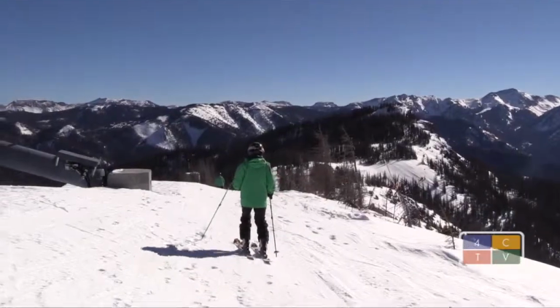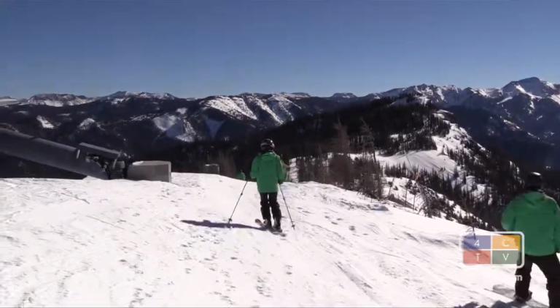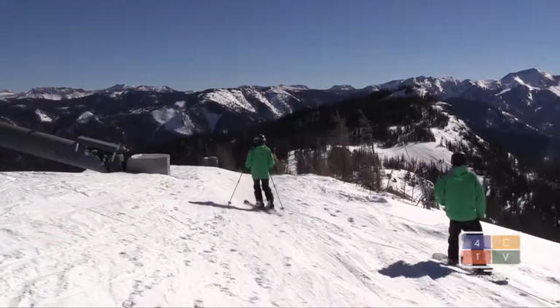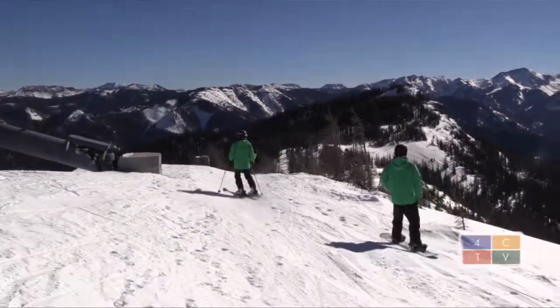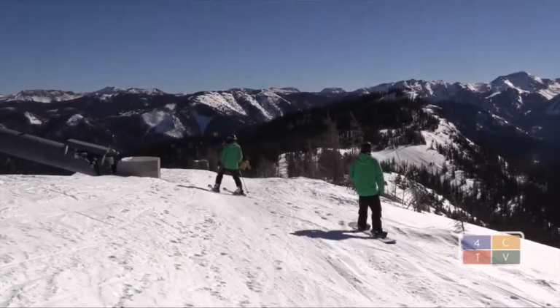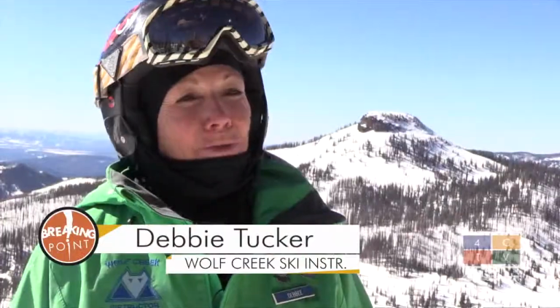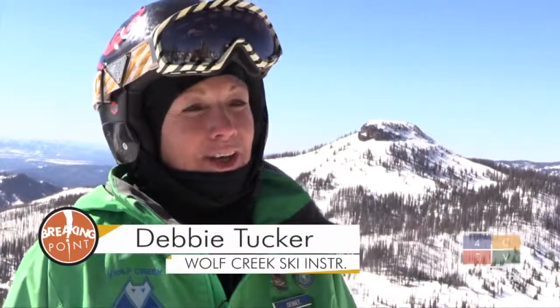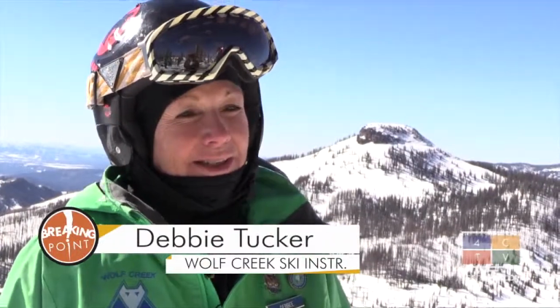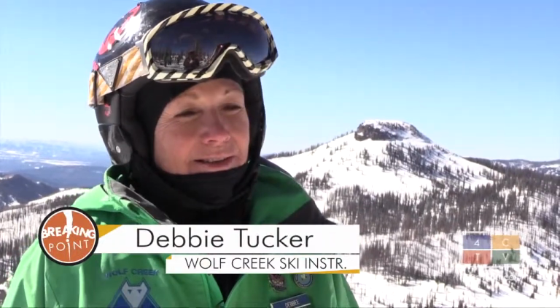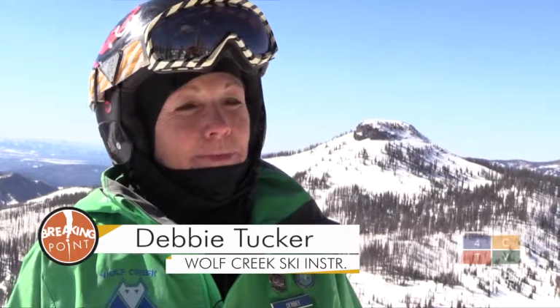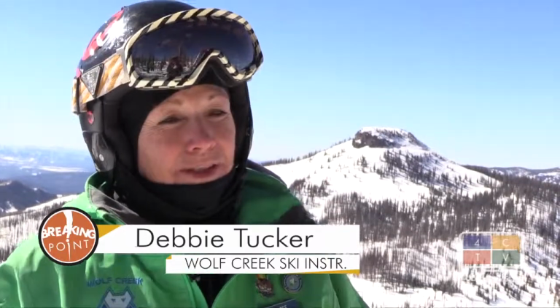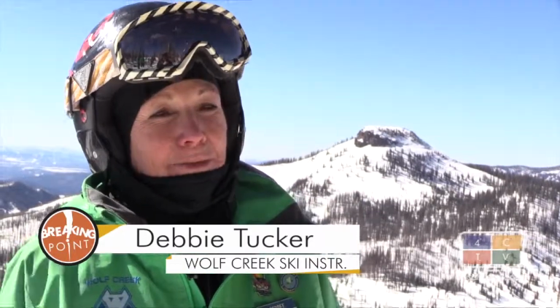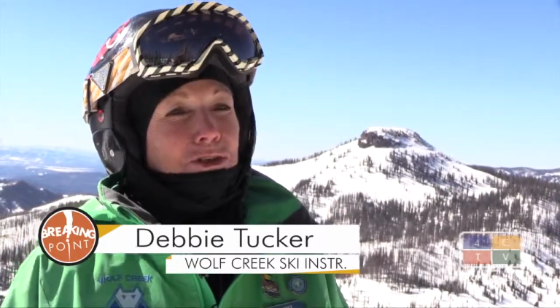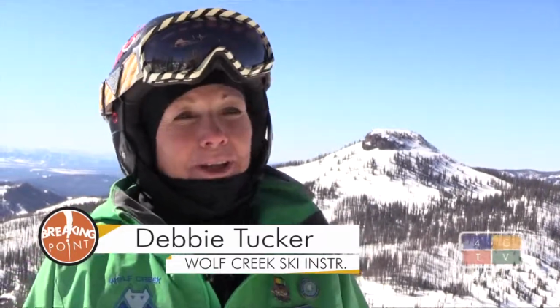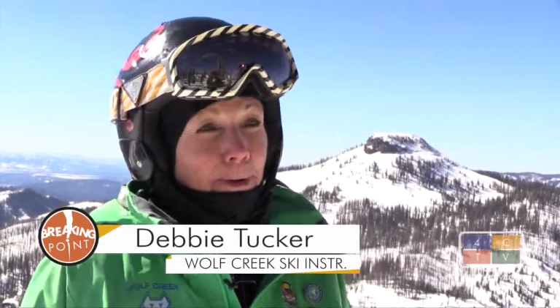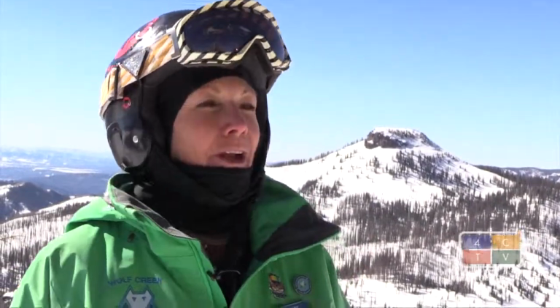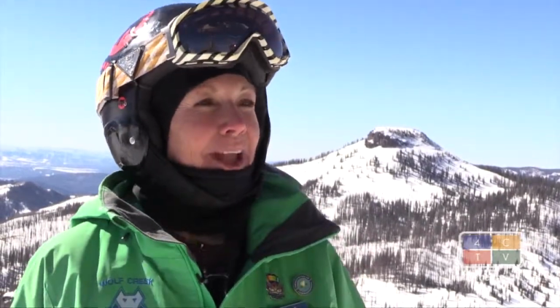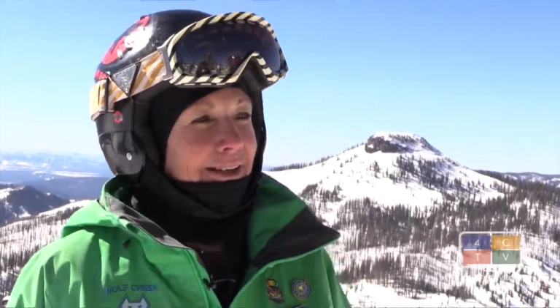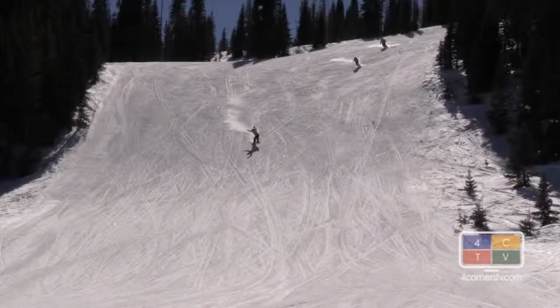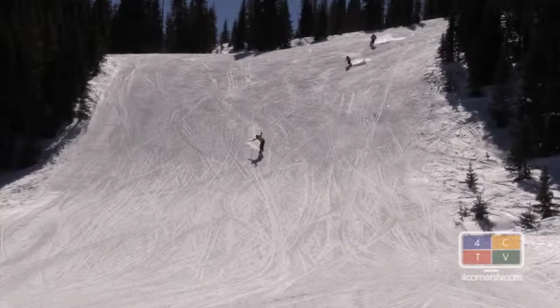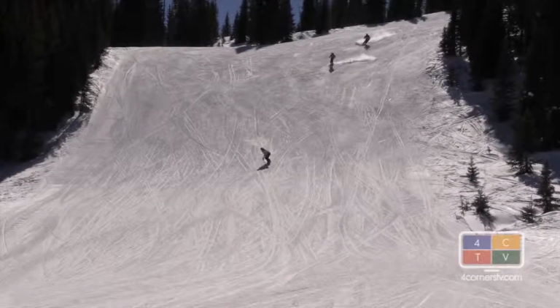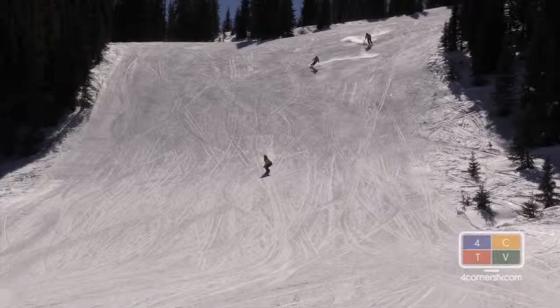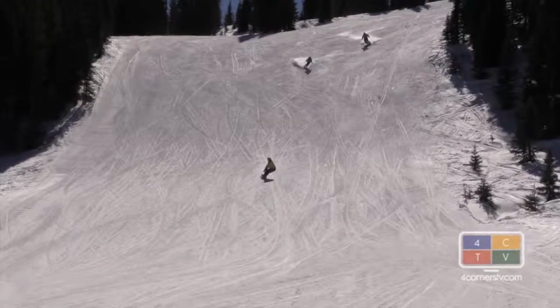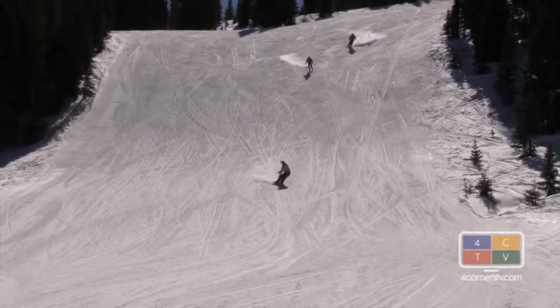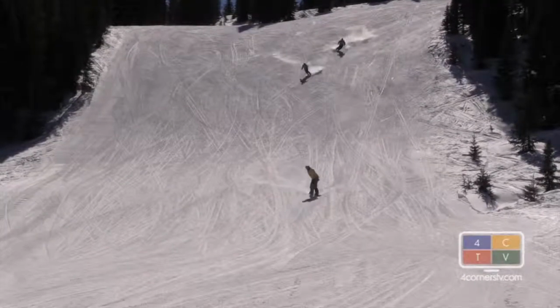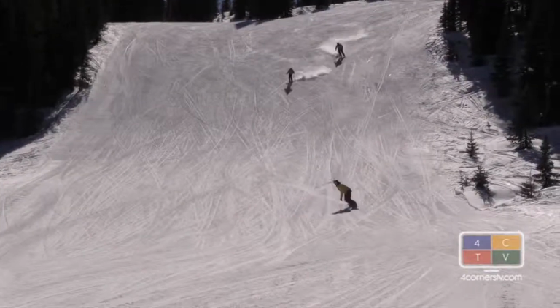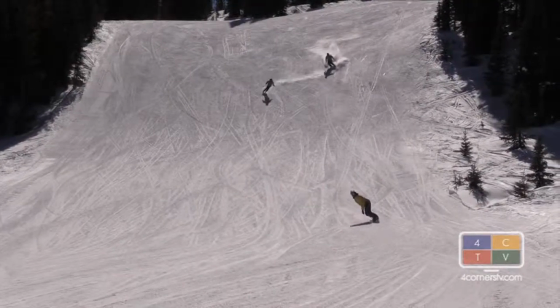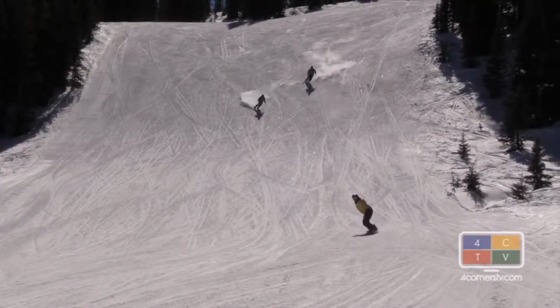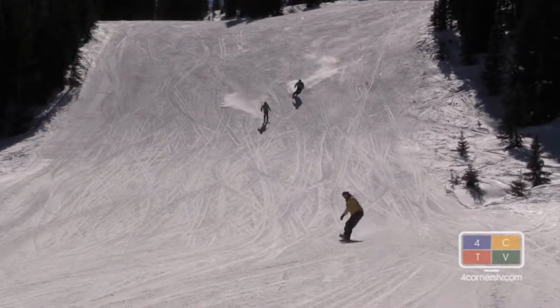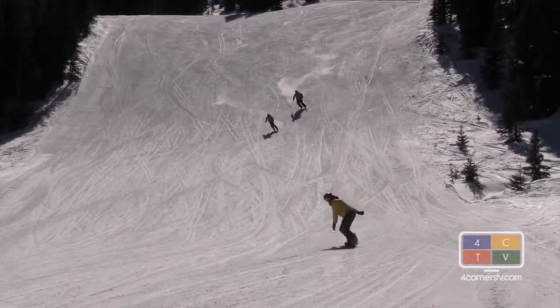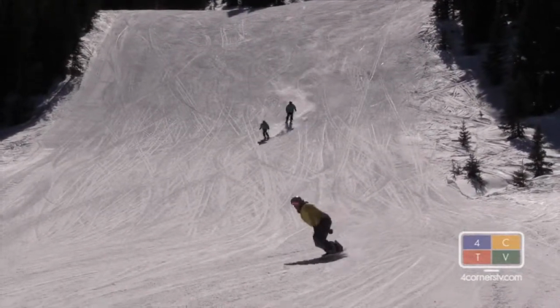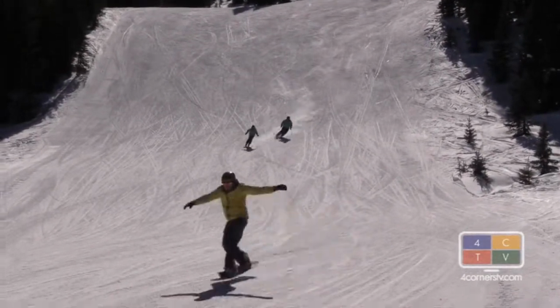Nothing like it in the world. I love Wolf Creek. It's obviously the most unique place probably on the planet. At the end of the day, you can chase your friends down wide open slopes or make them chase you.